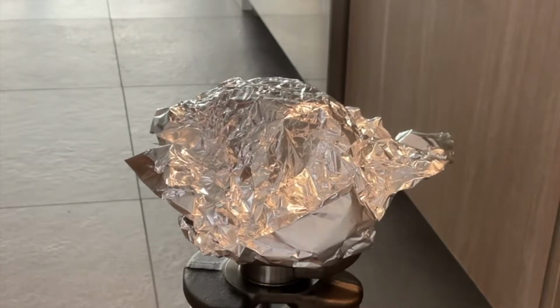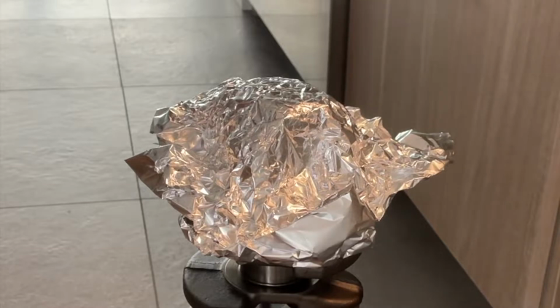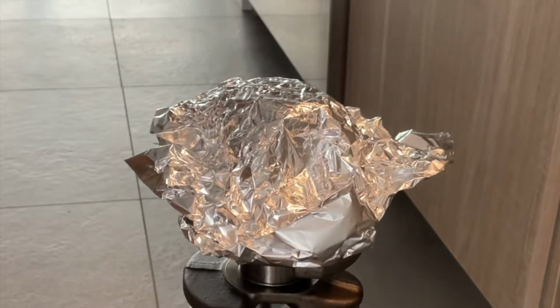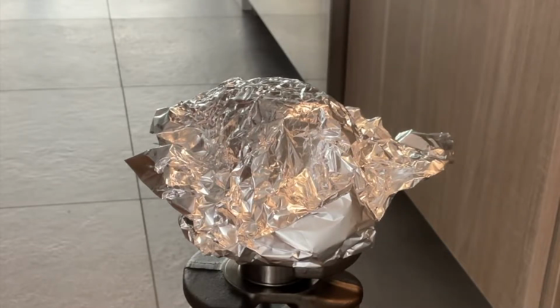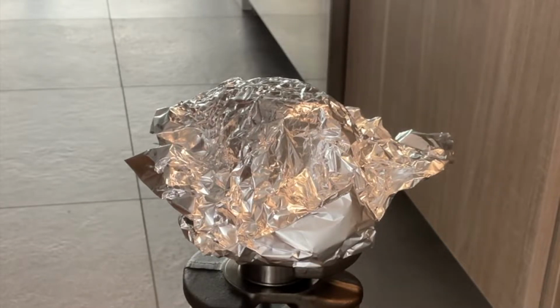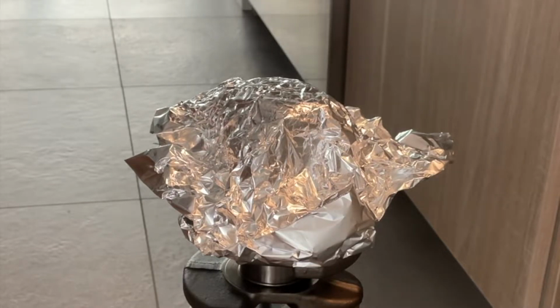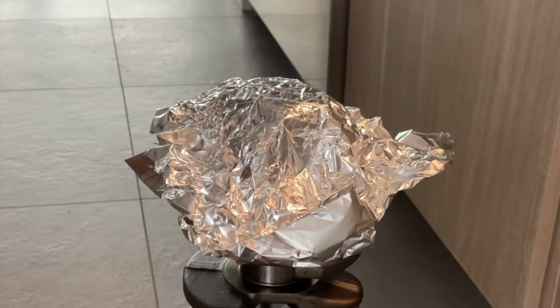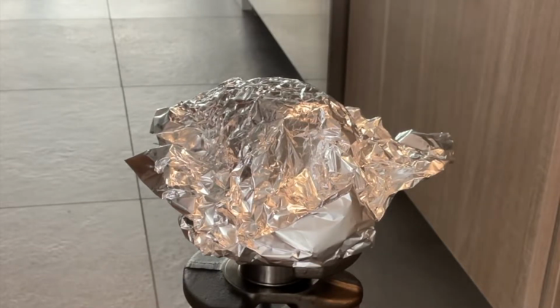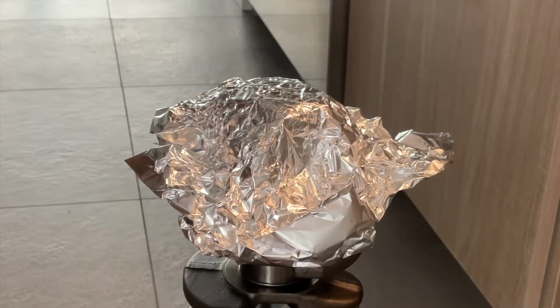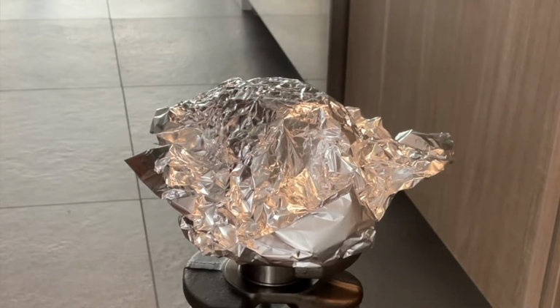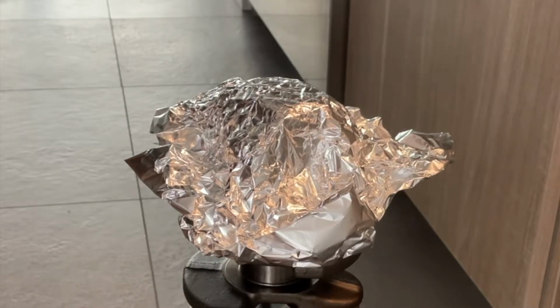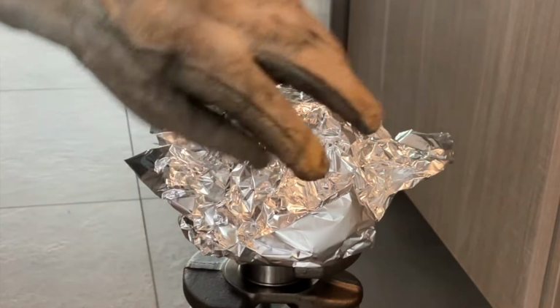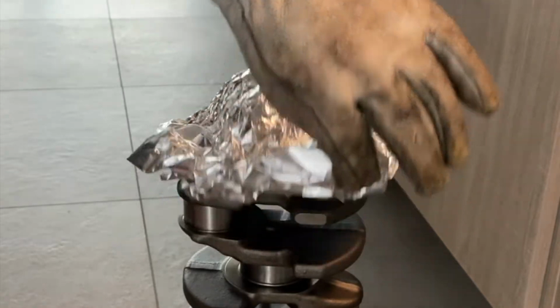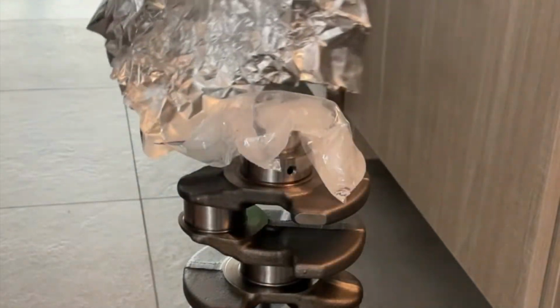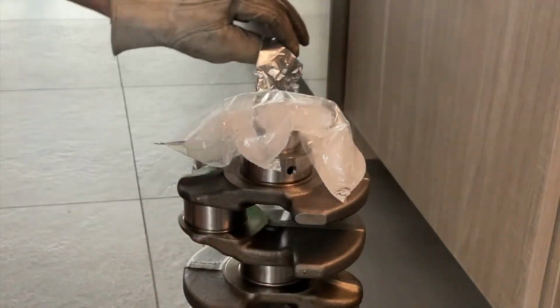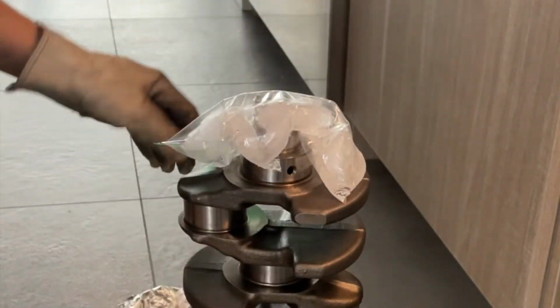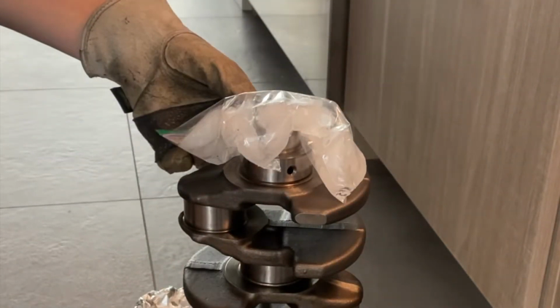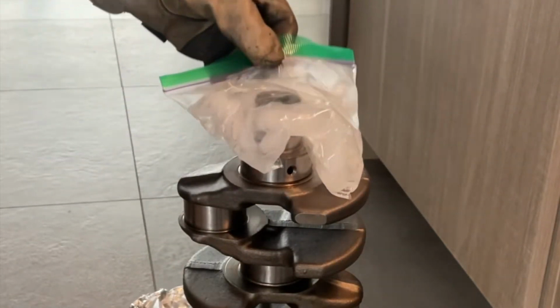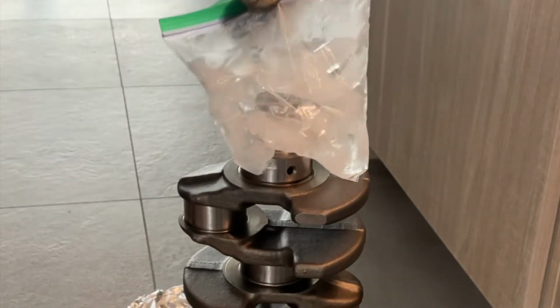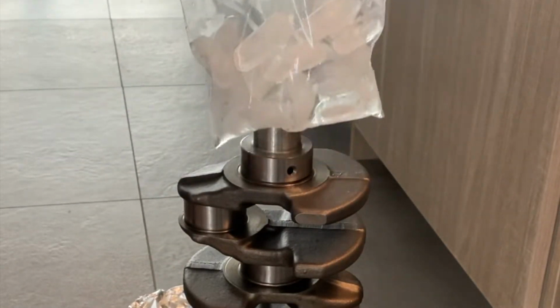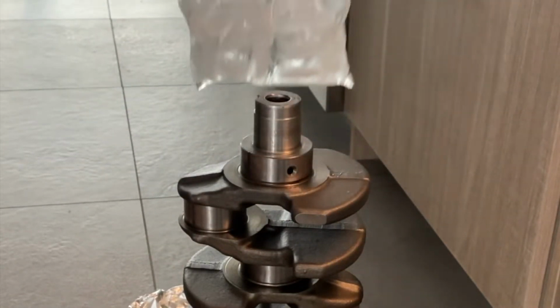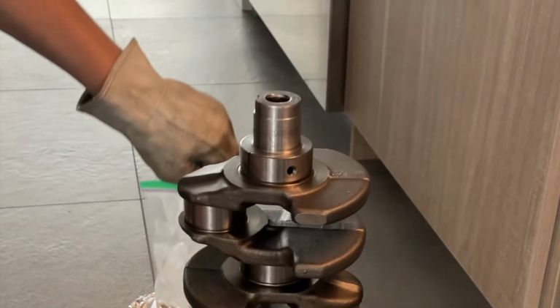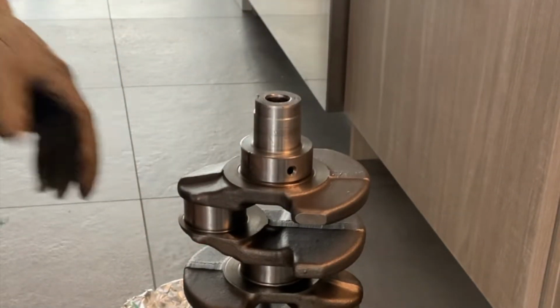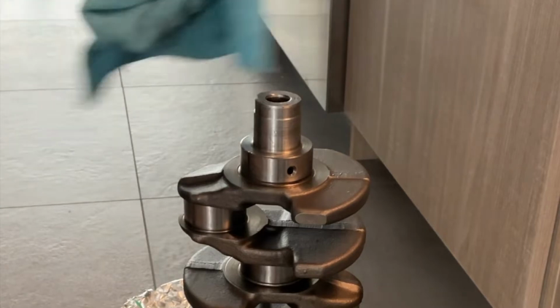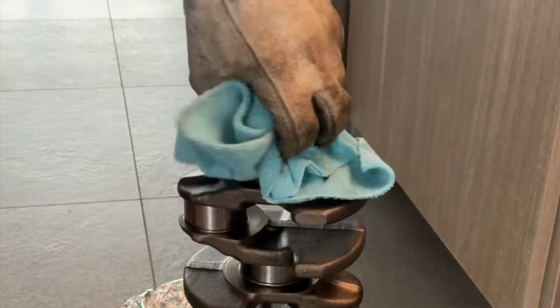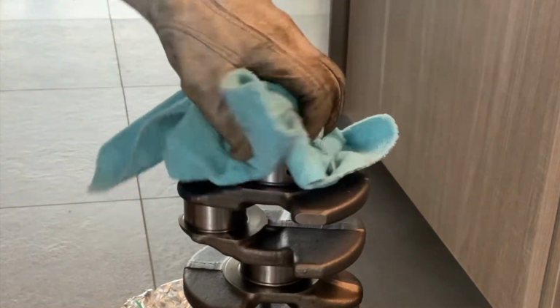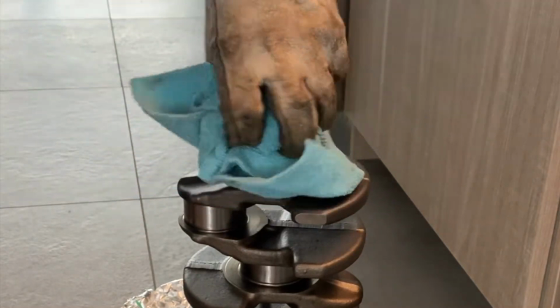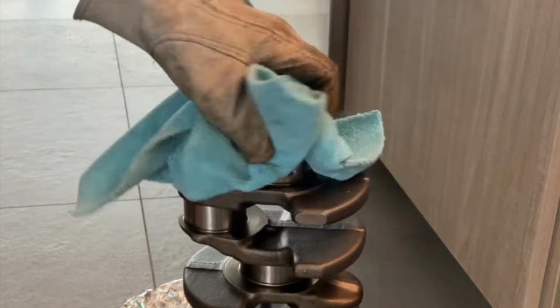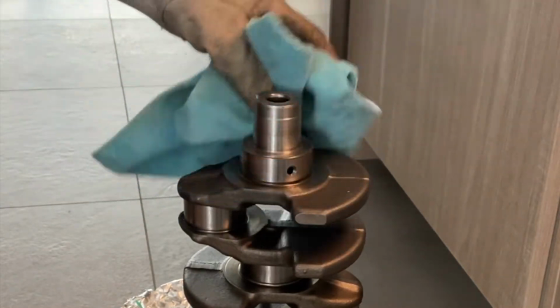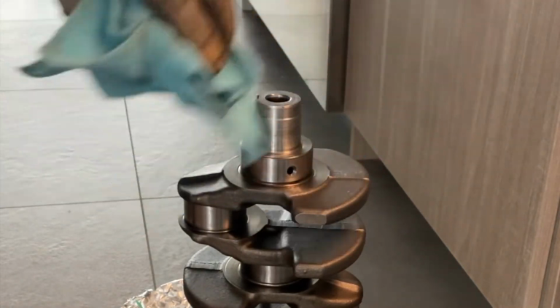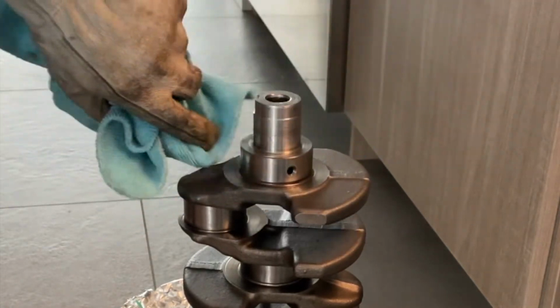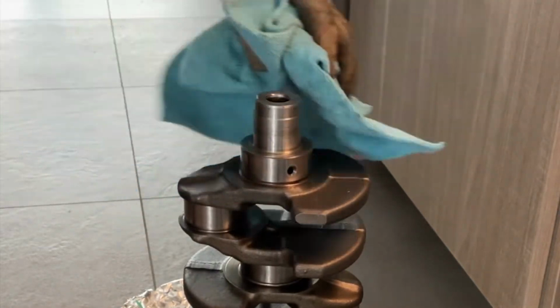Now we're going to drop the heated gear onto the snout. Remember the chamfered edge goes towards the crank, the letters facing you. And if you did it right, it should just drop right on flush with that hard face right there.